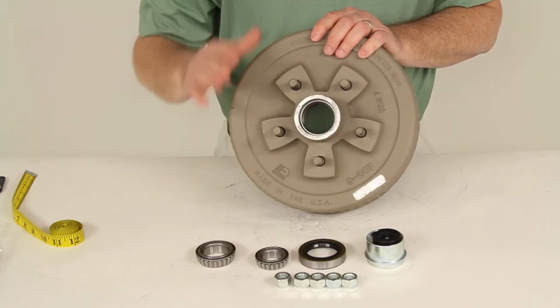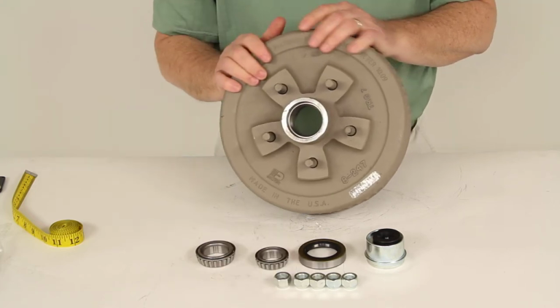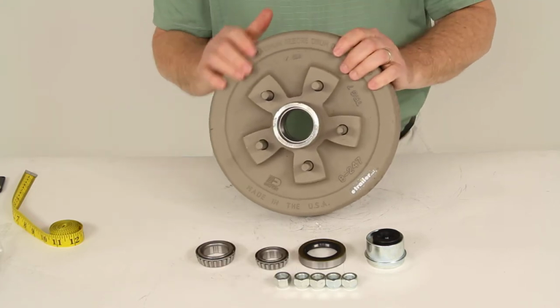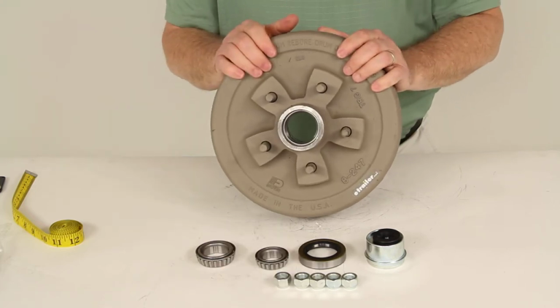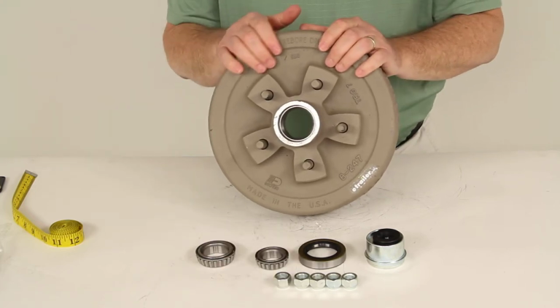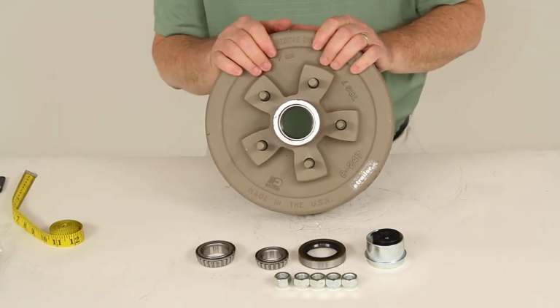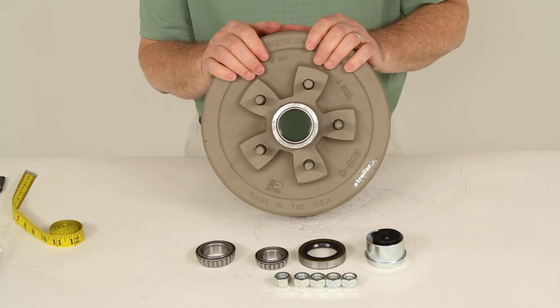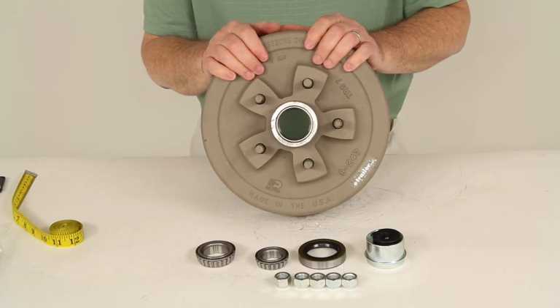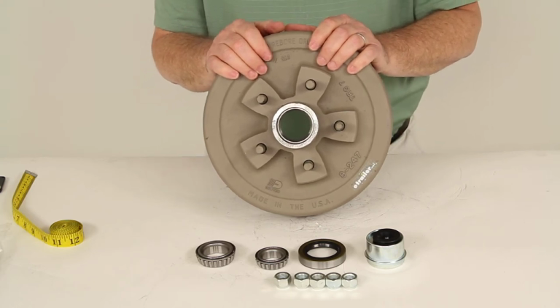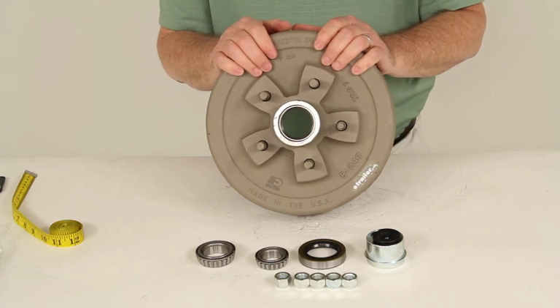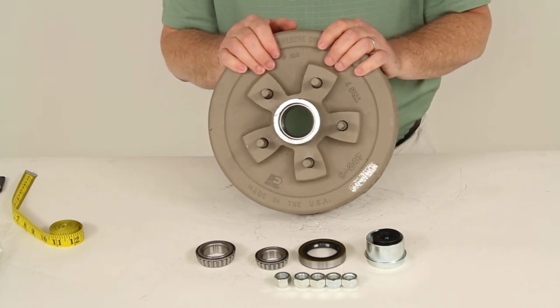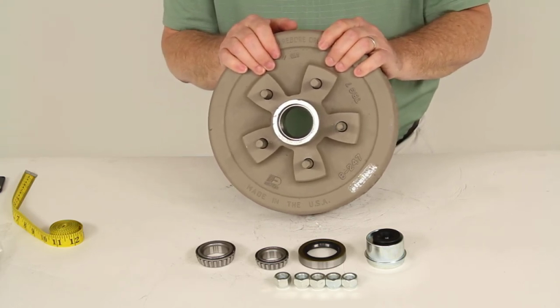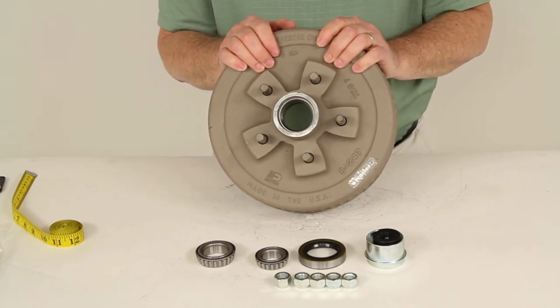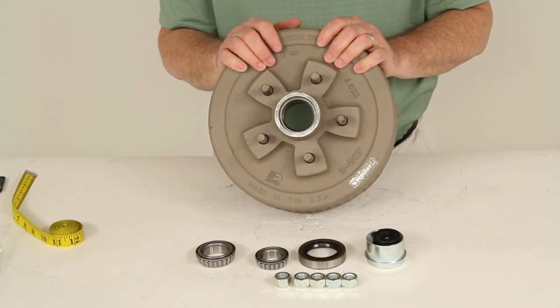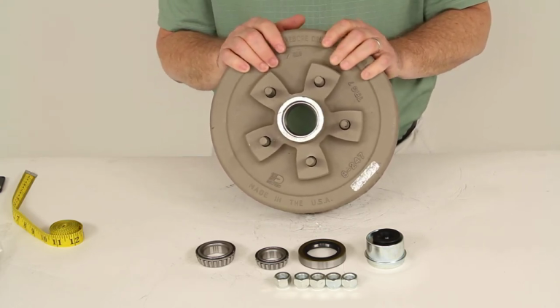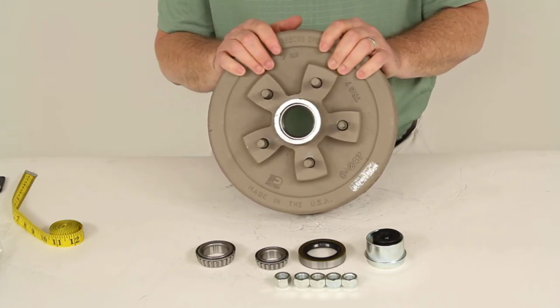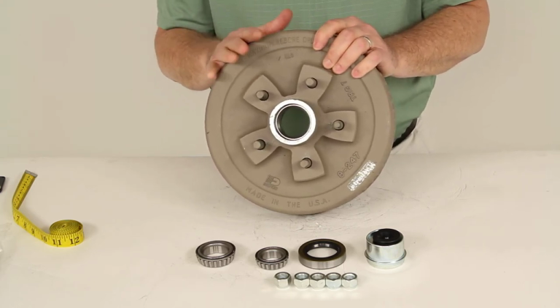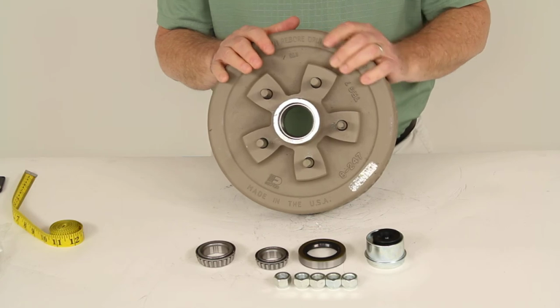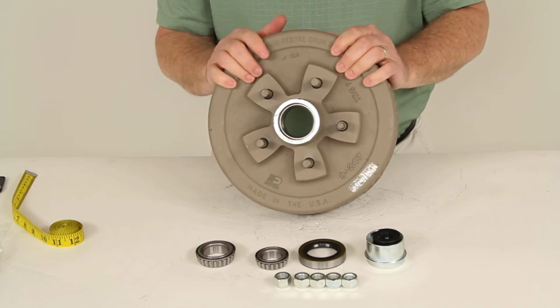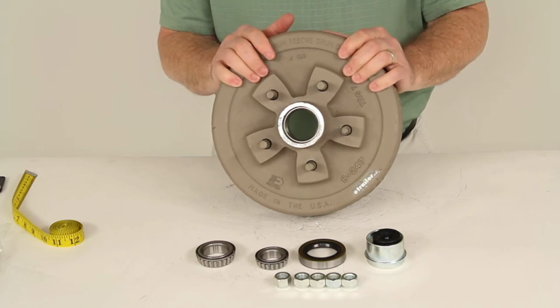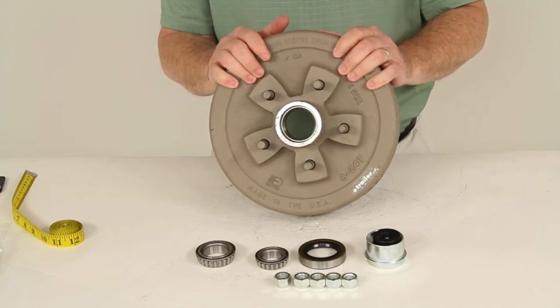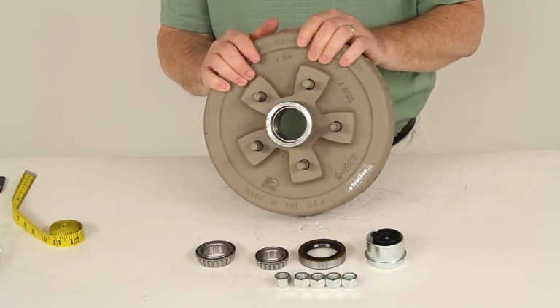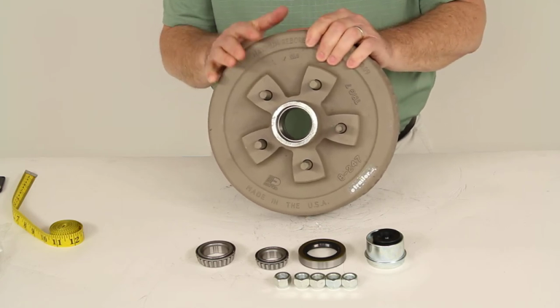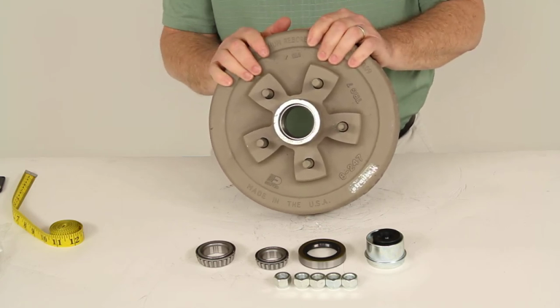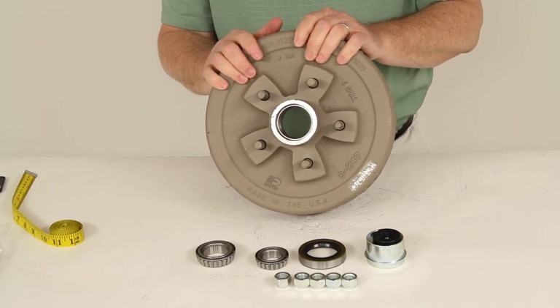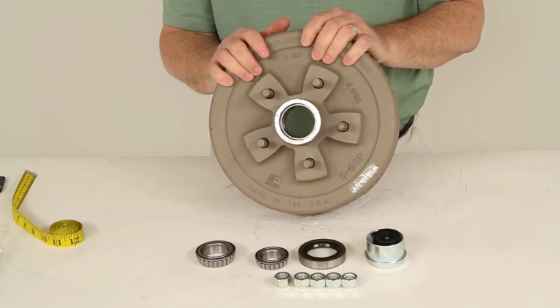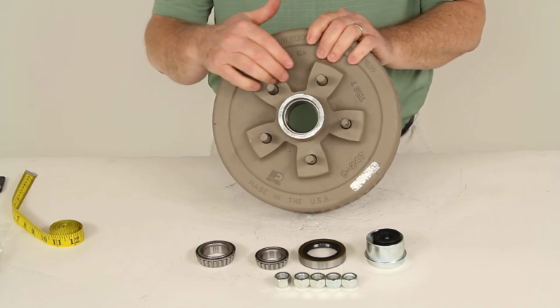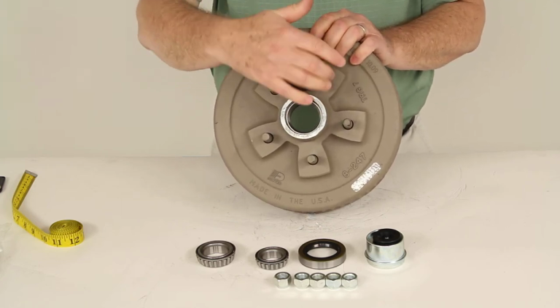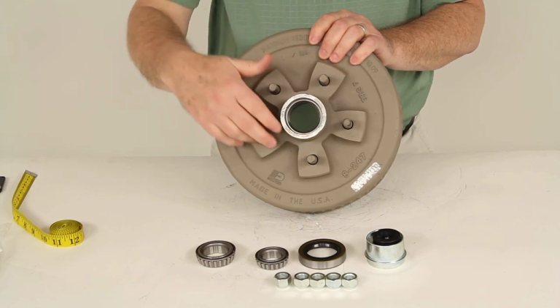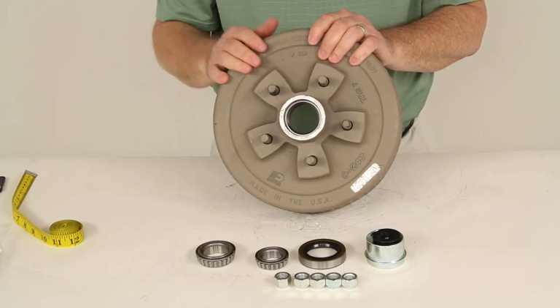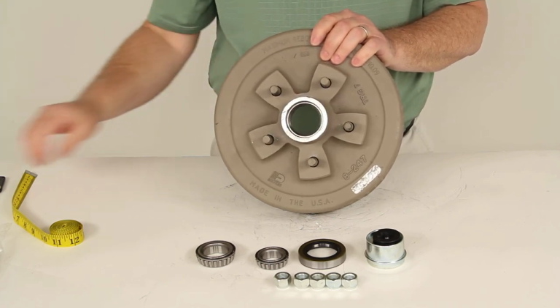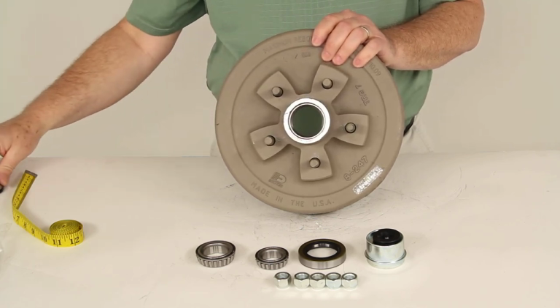That concludes the review on part number 845476UC3-EZ, the Dexter Trailer Hub and Drum Assembly for 3,500-pound EZ-Lube Axles with the 5 on 4 and 3 quarter inch bolt pattern. Thank you very much.